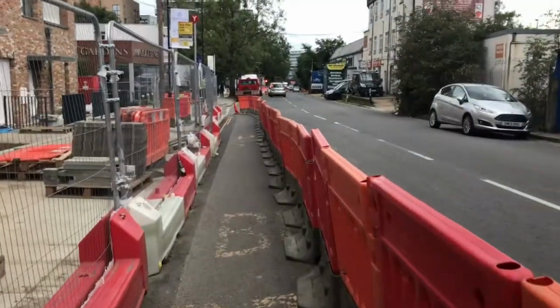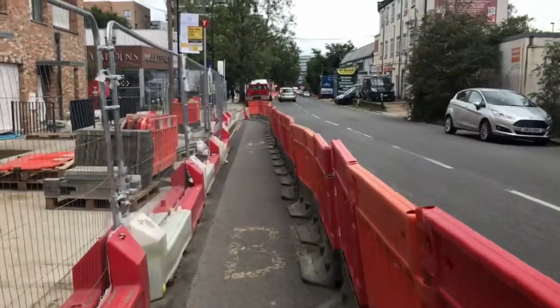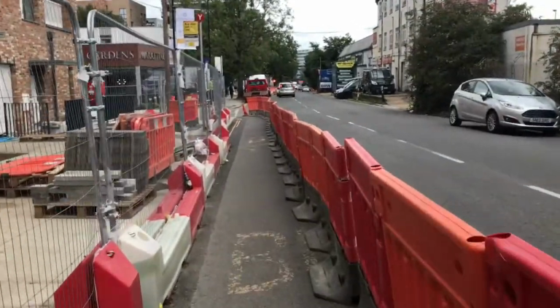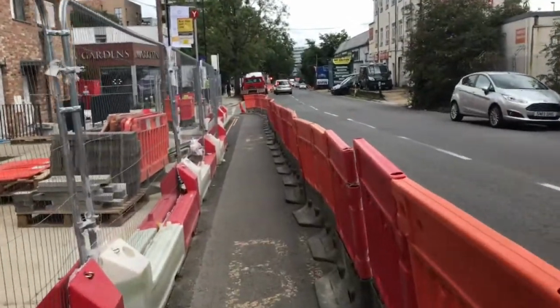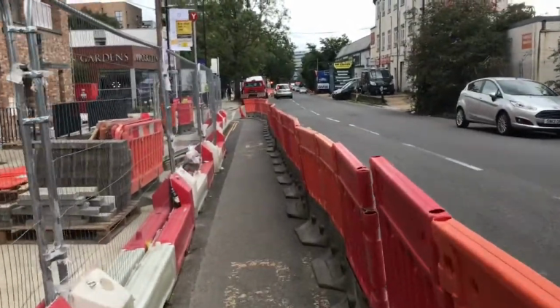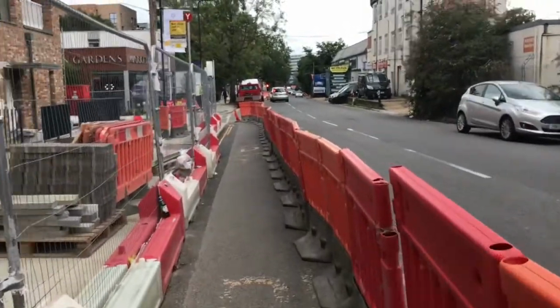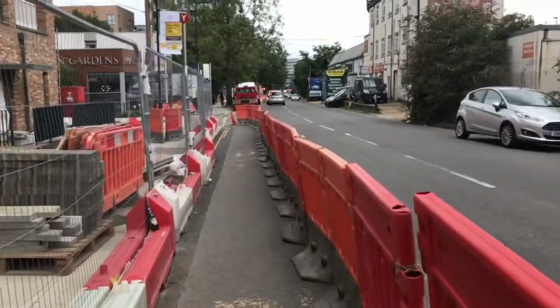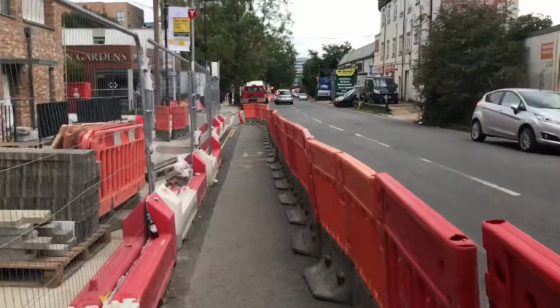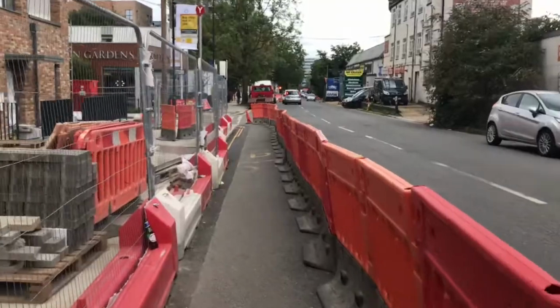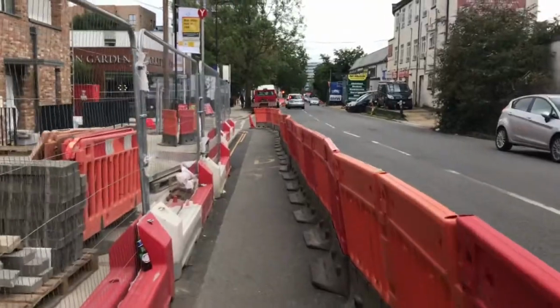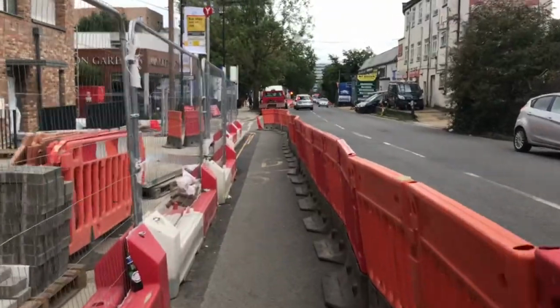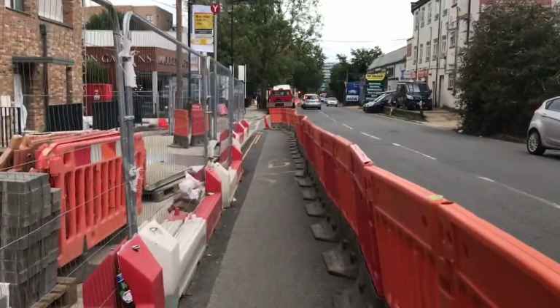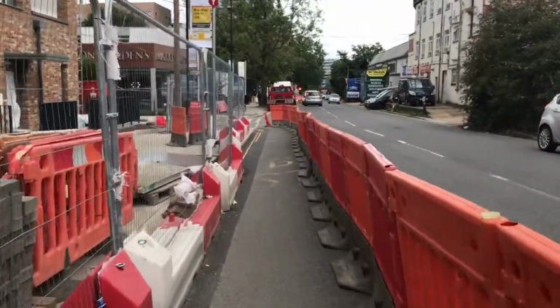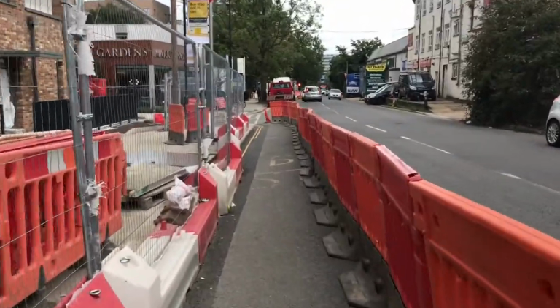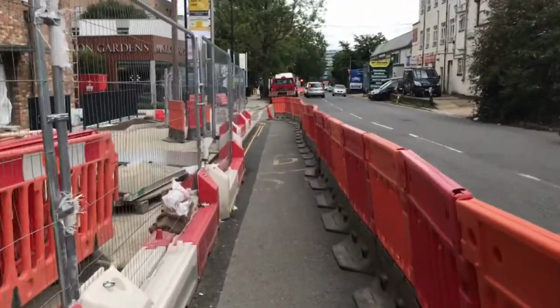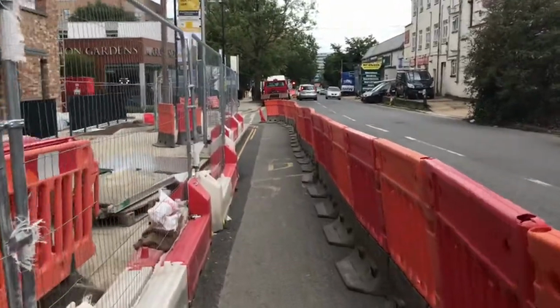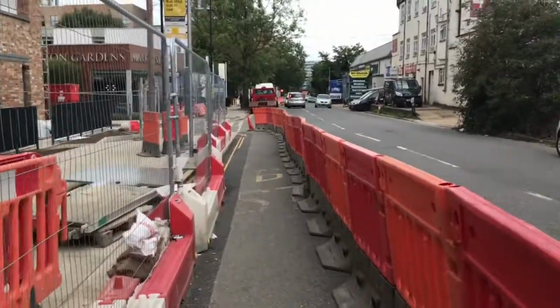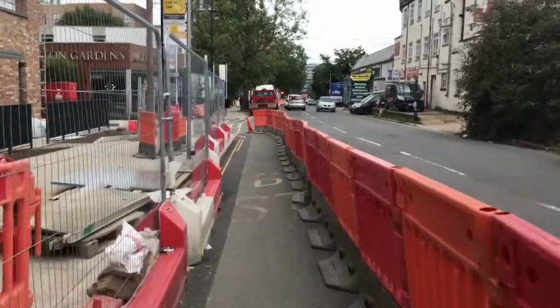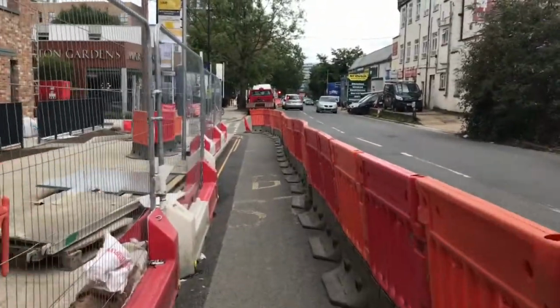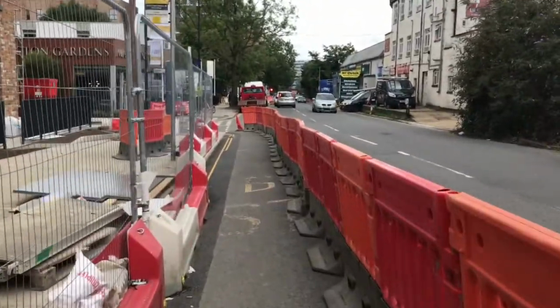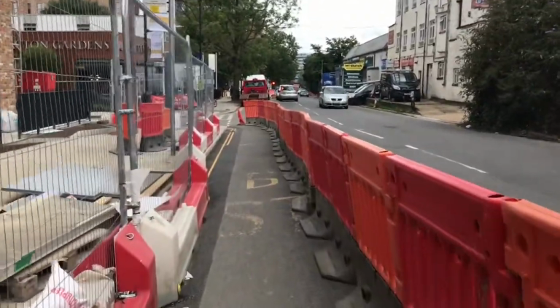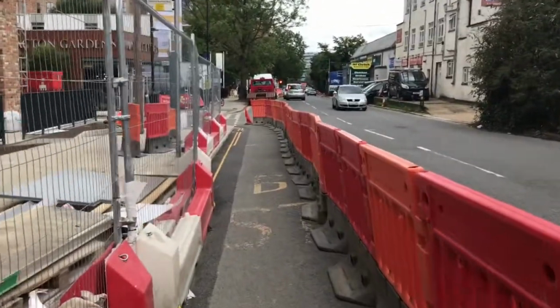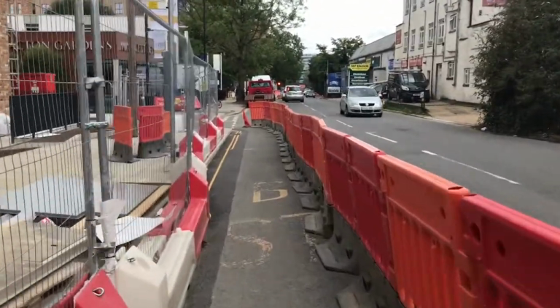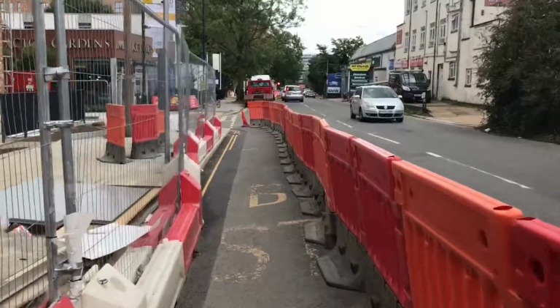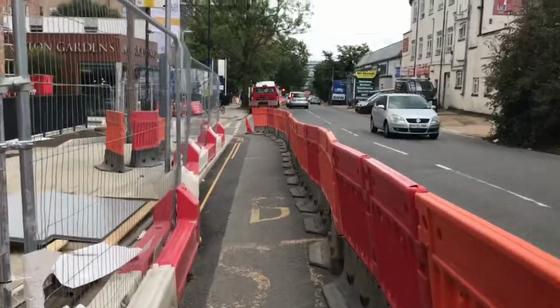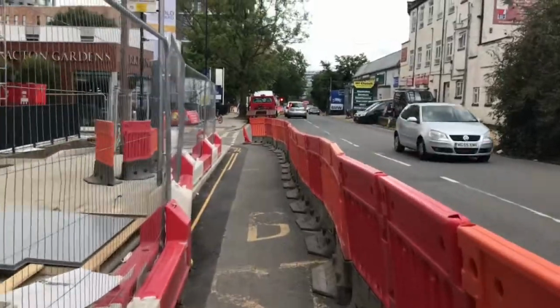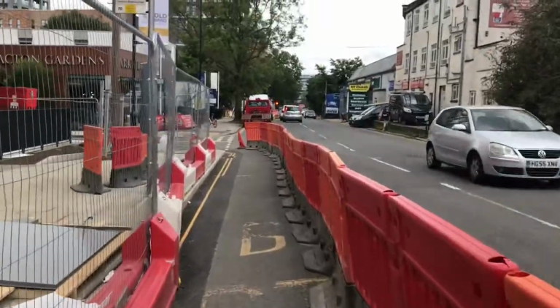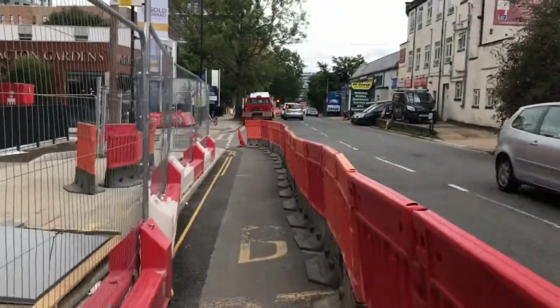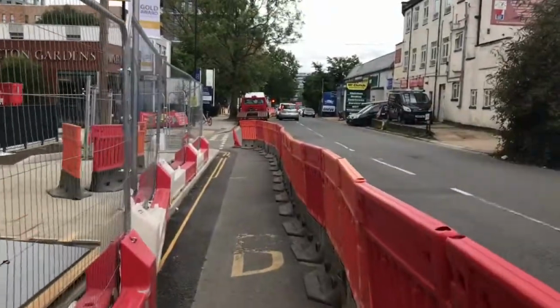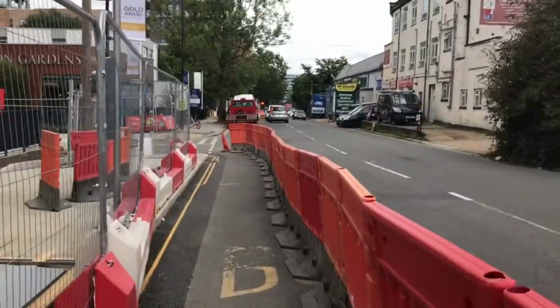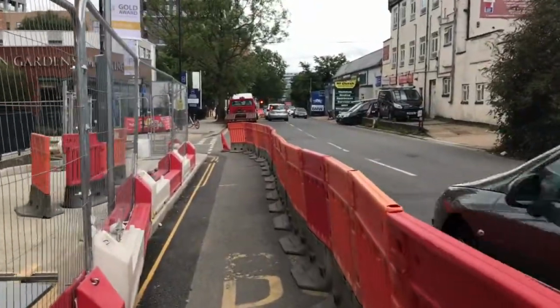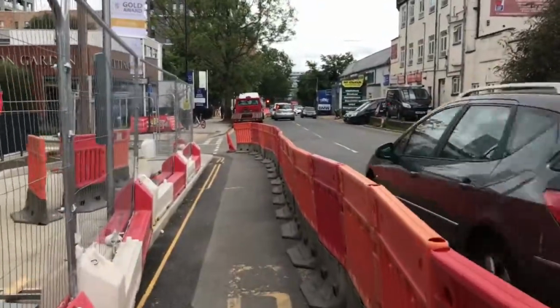Good evening. Today we are on Bollo Lane in Acton. We're going for a little walk from Acton Town to South Acton because we can't take the tube anymore.